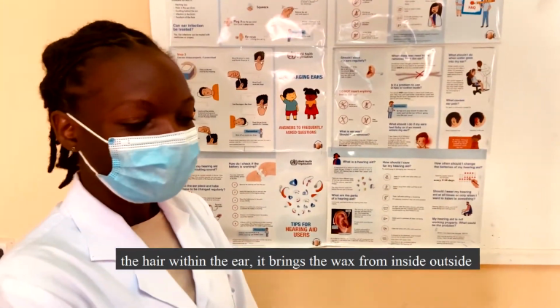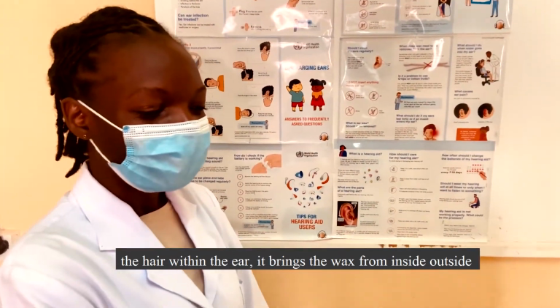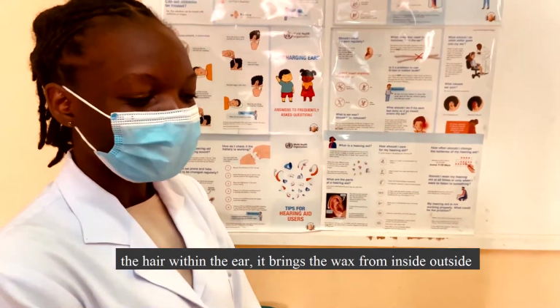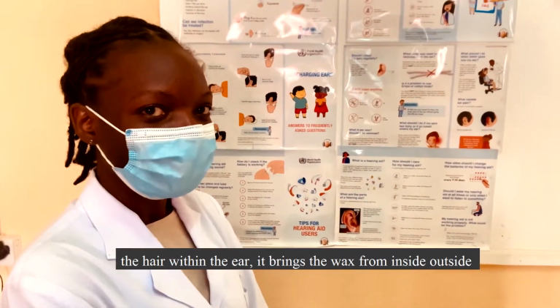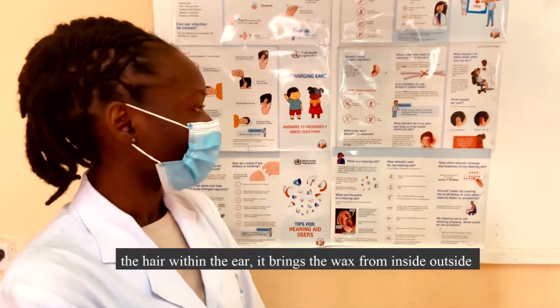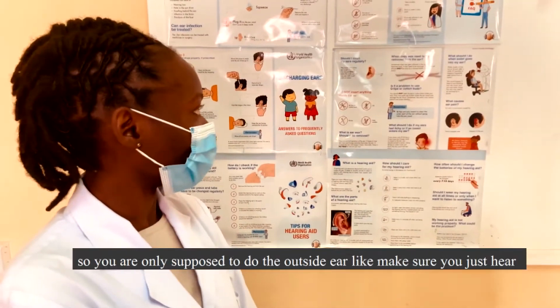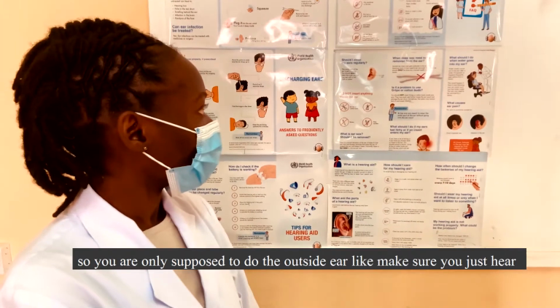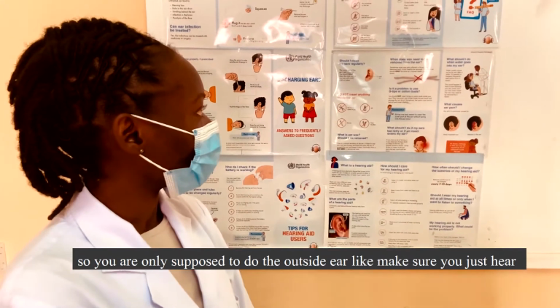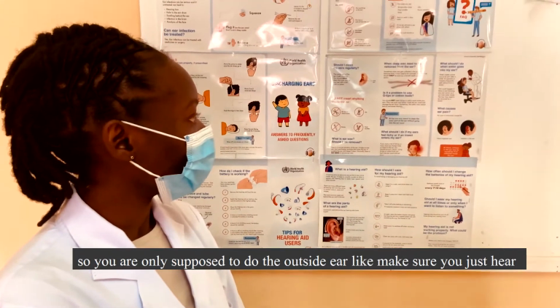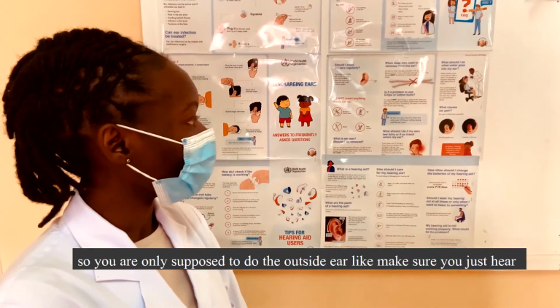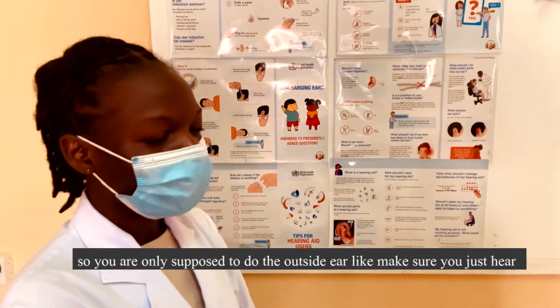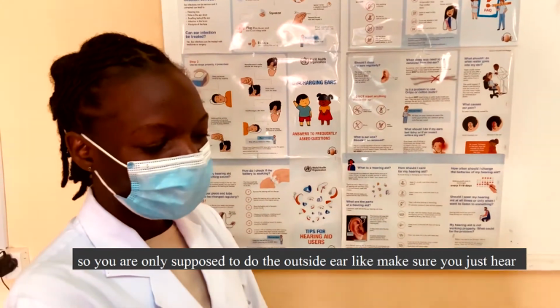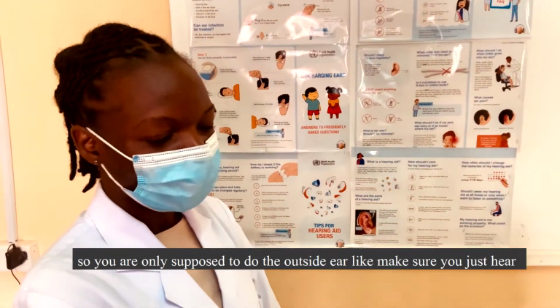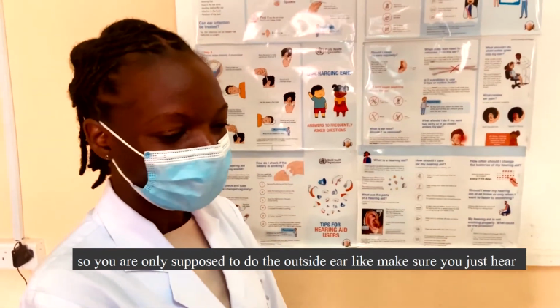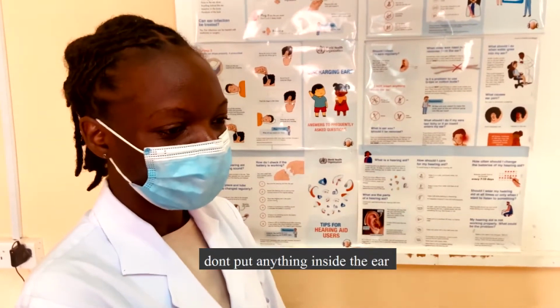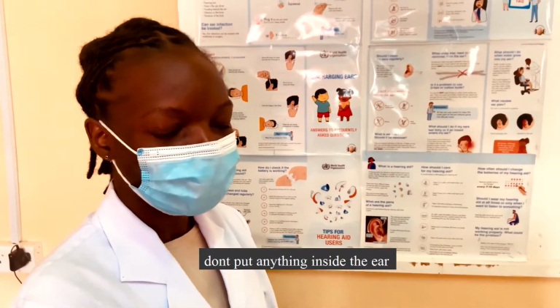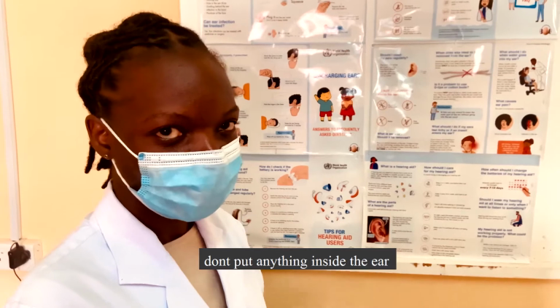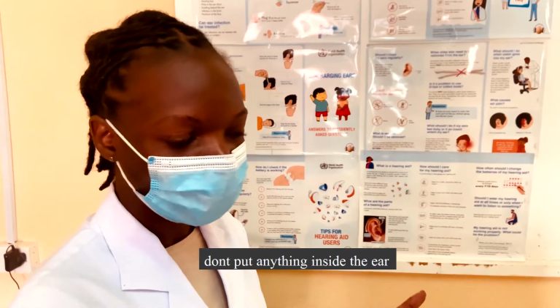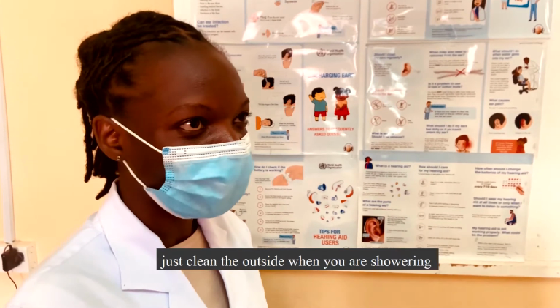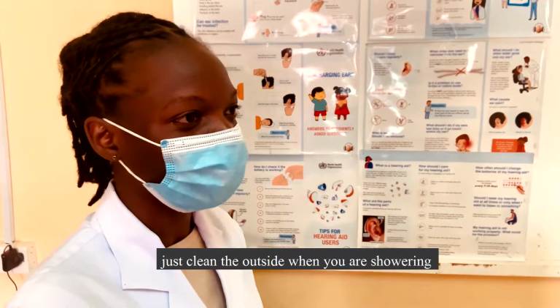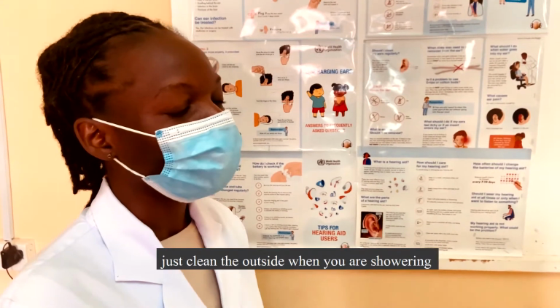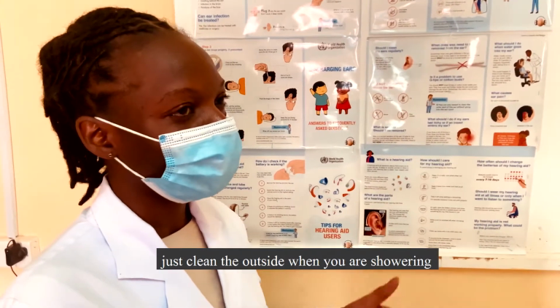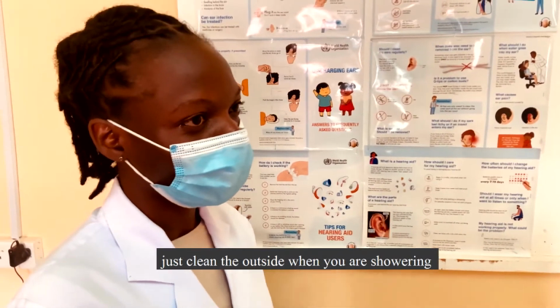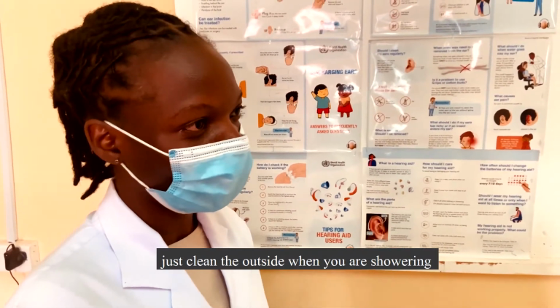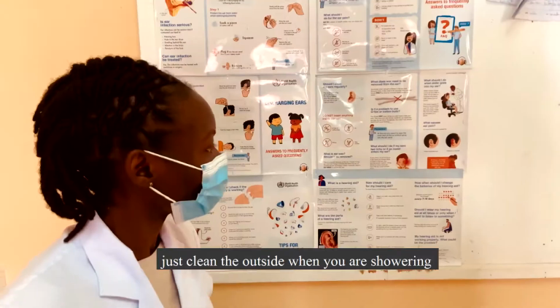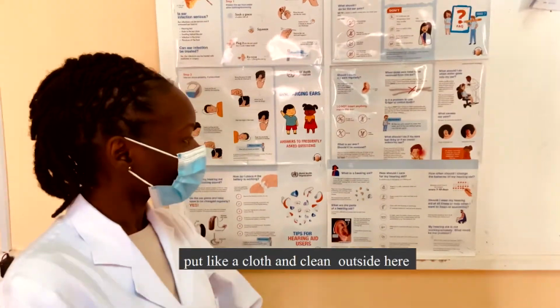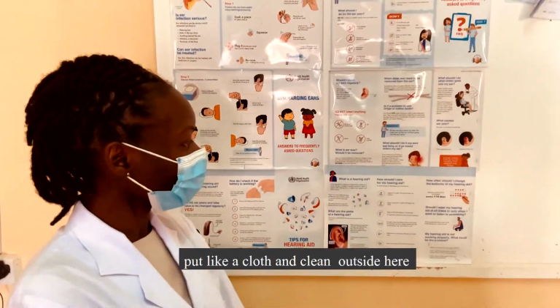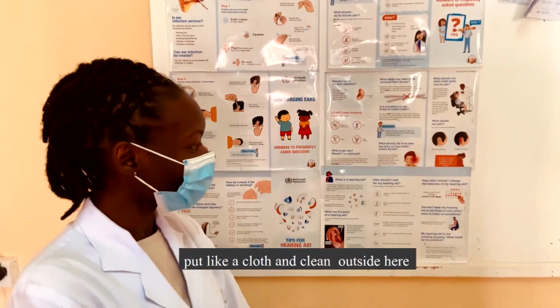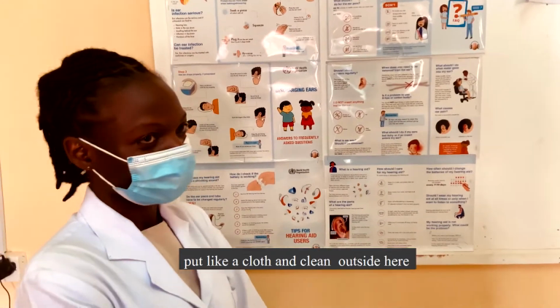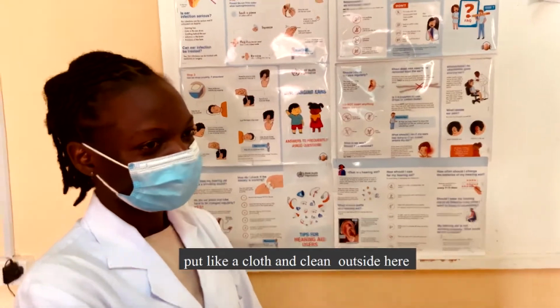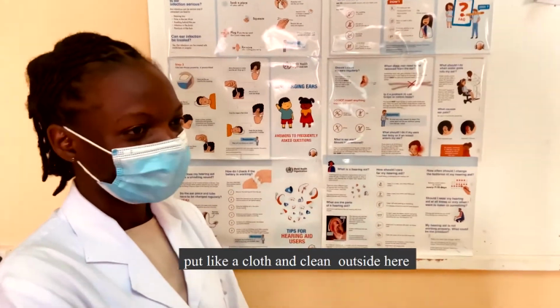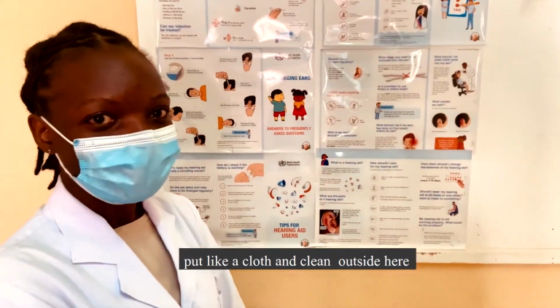You are only supposed to clean the outside of the ear — just here, on the outside. Don't put anything inside the ear. When you're showering, just use a cloth and clean the outside. Do not put anything at all inside the ear.